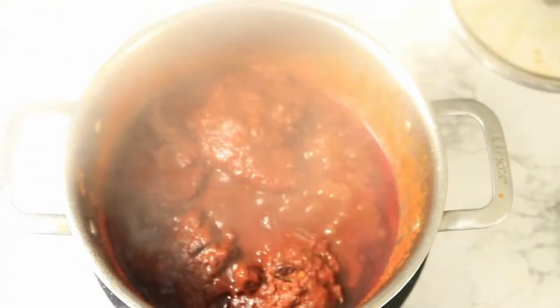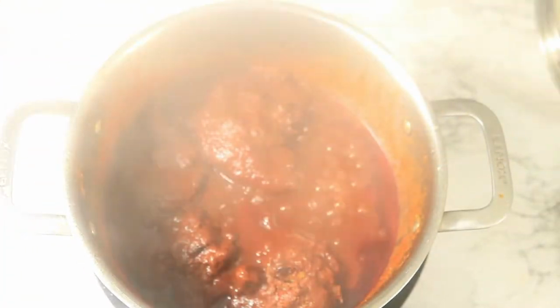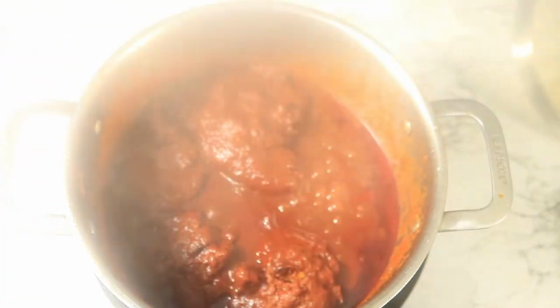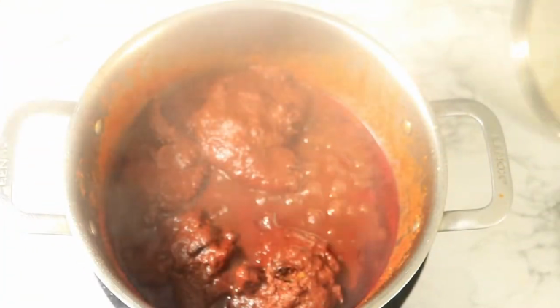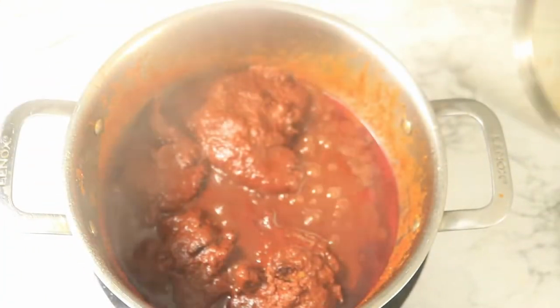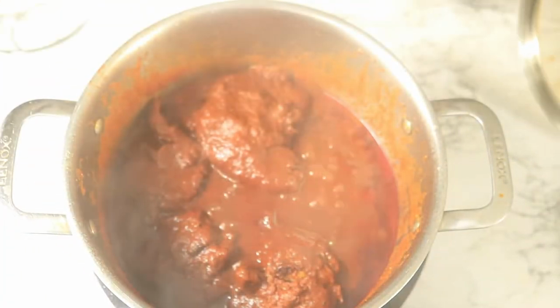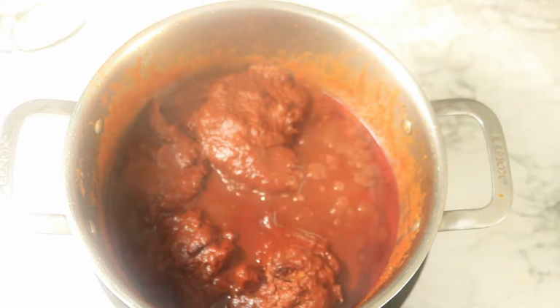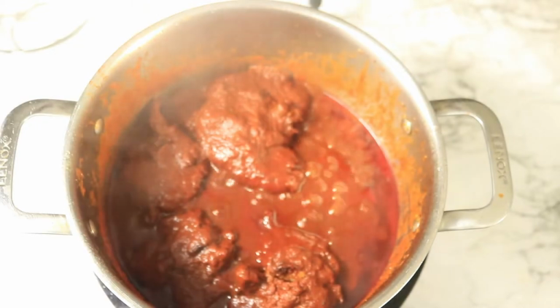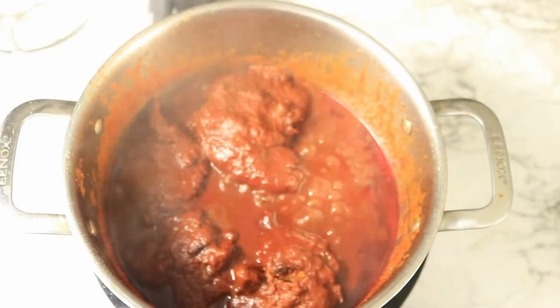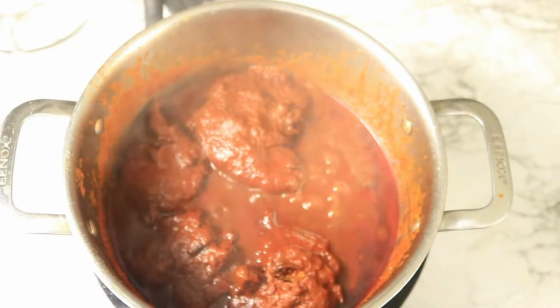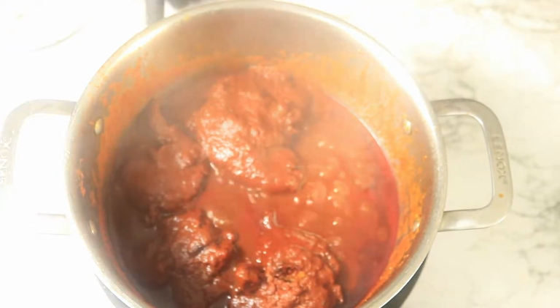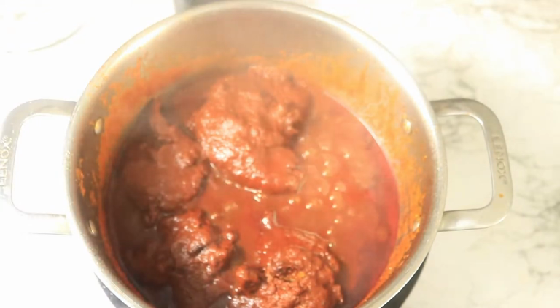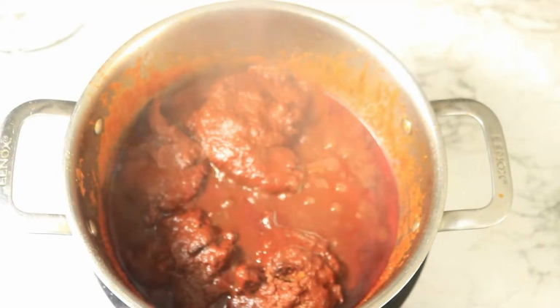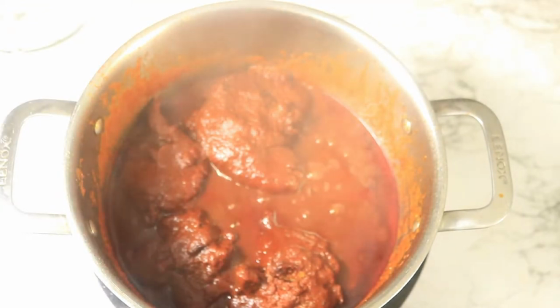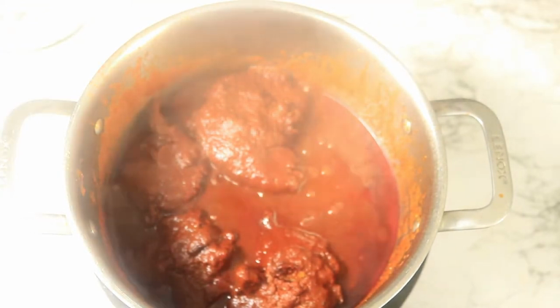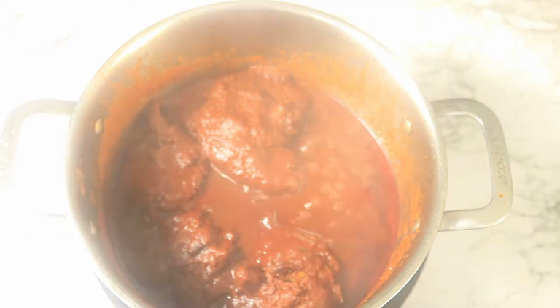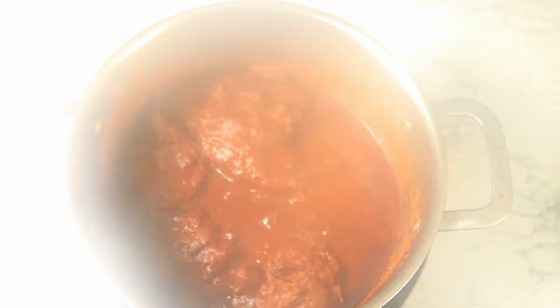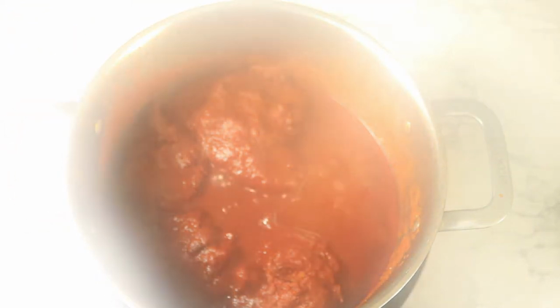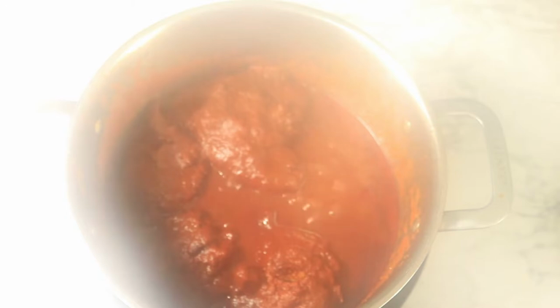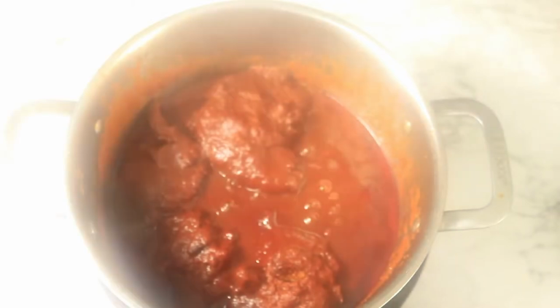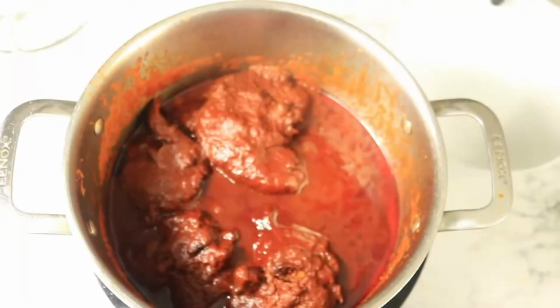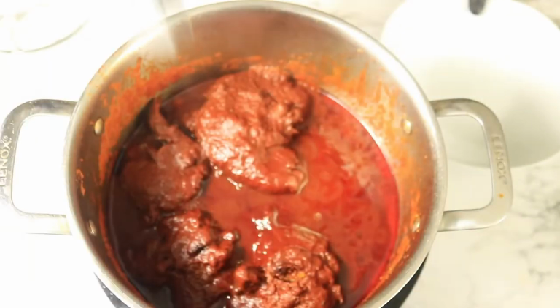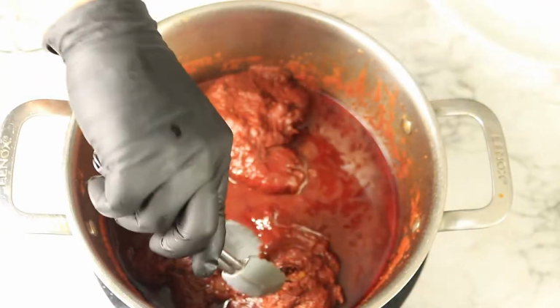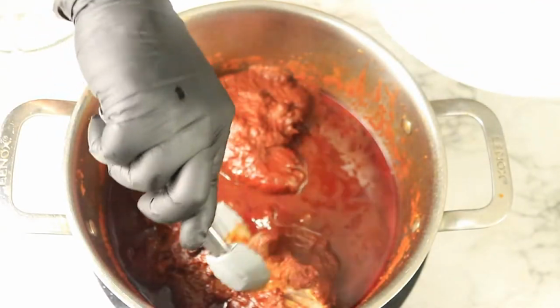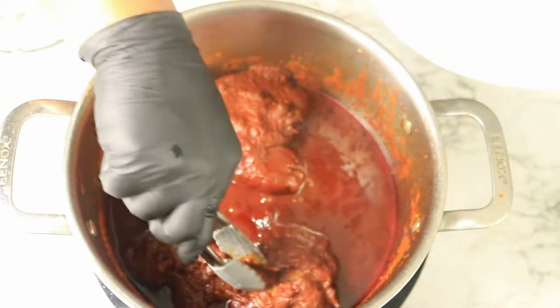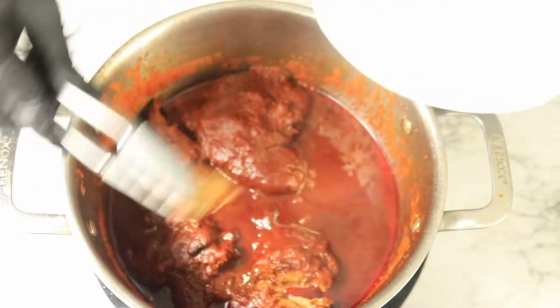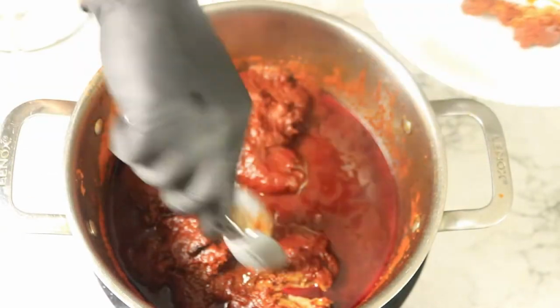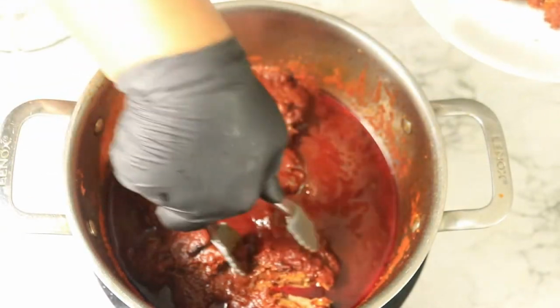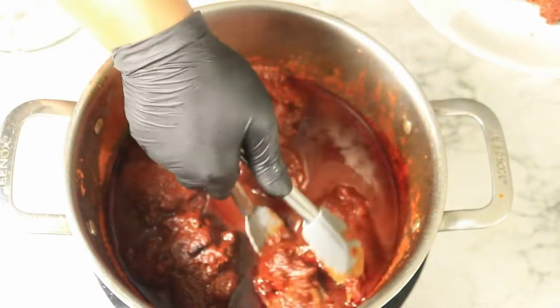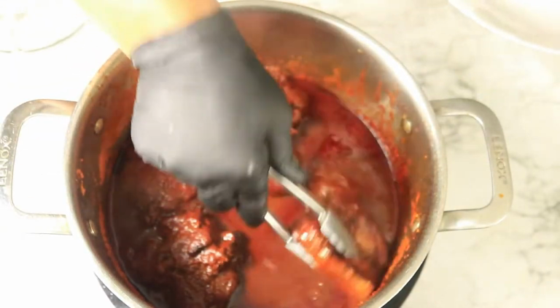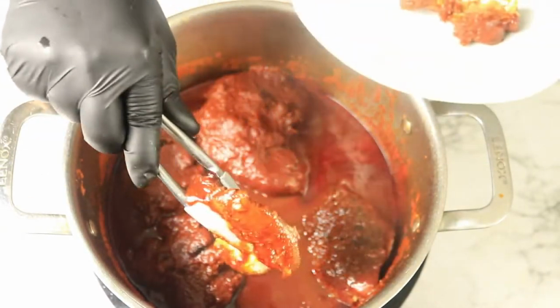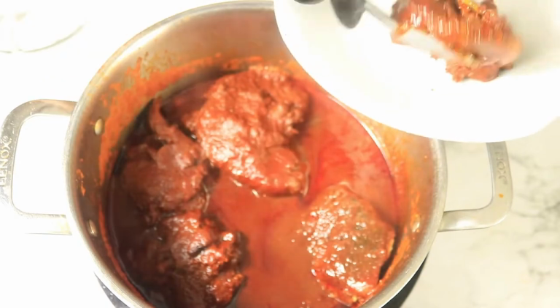The meat has been cooking for about an hour, so at this time I'm going to go ahead and remove the meat from the pot. While I'm removing the meat, it's falling off the bone because the meat is real tender.